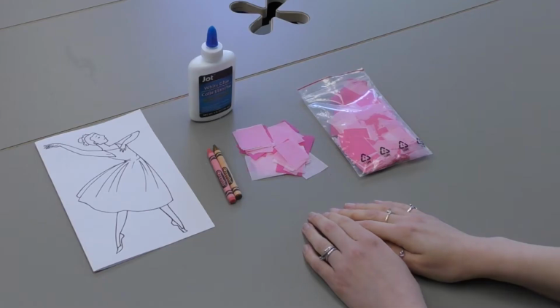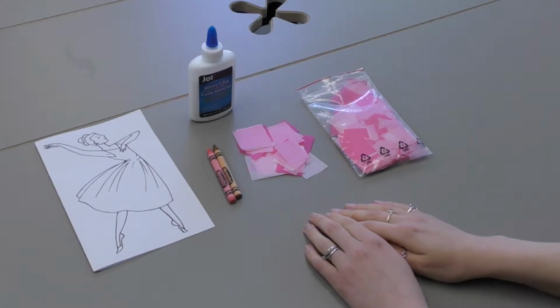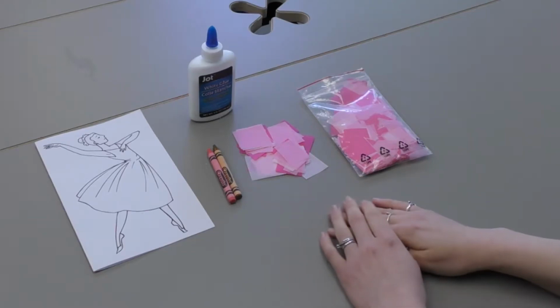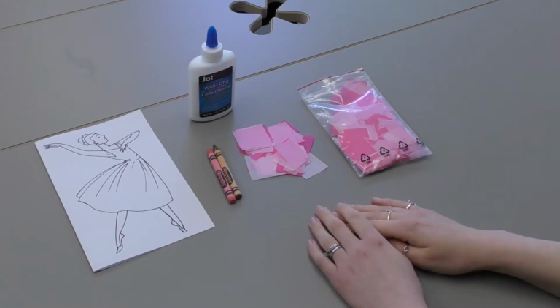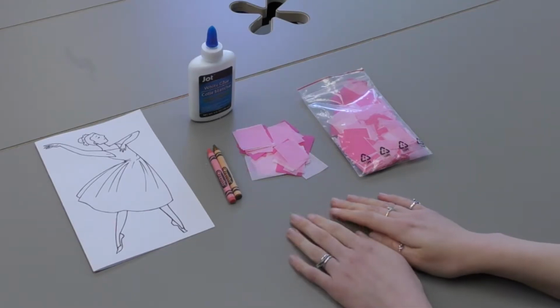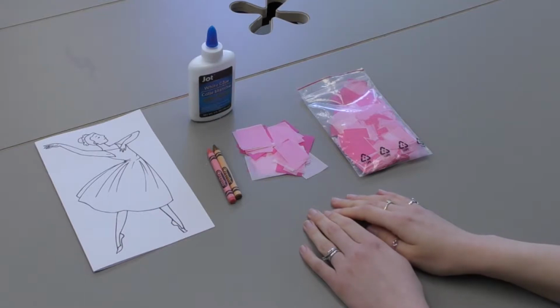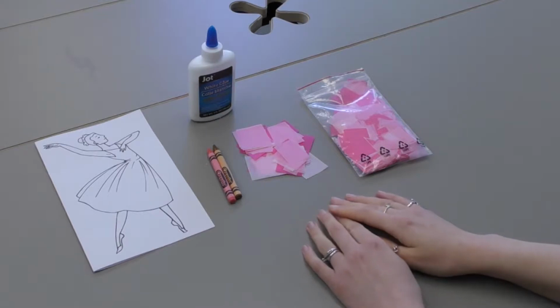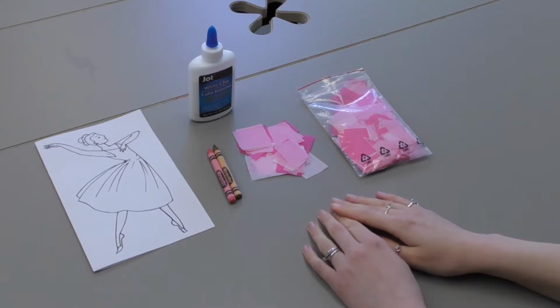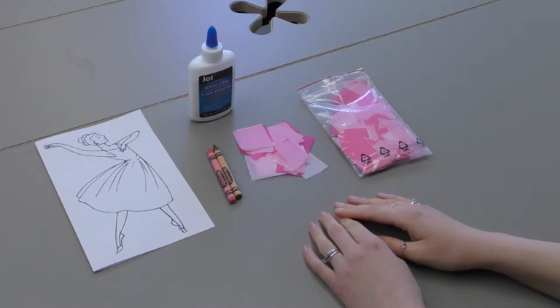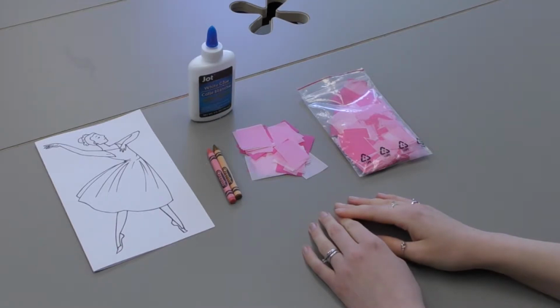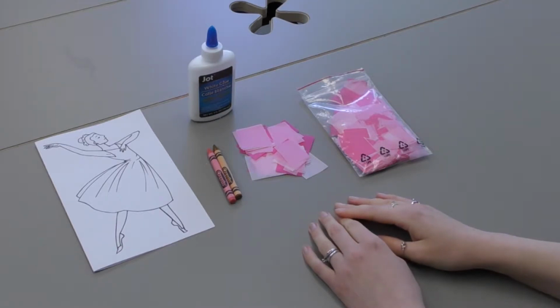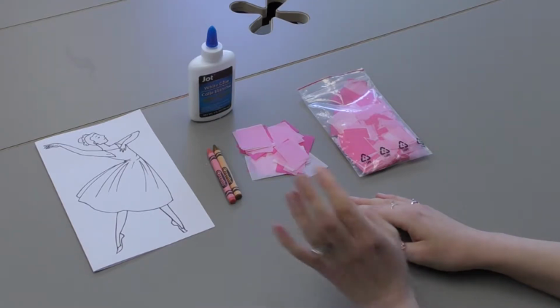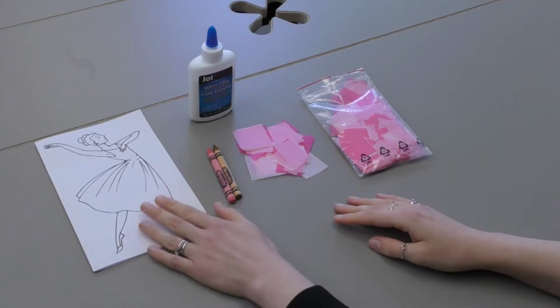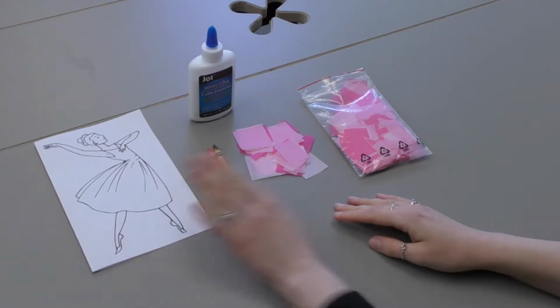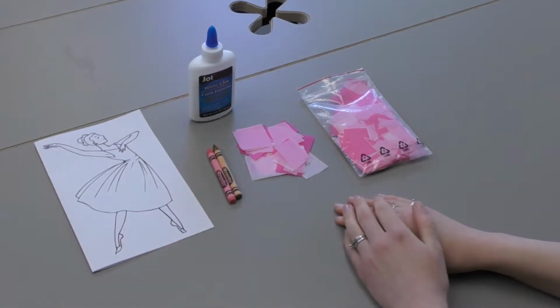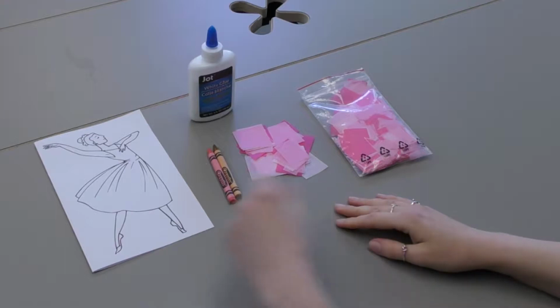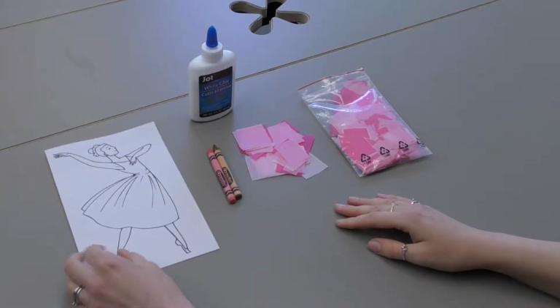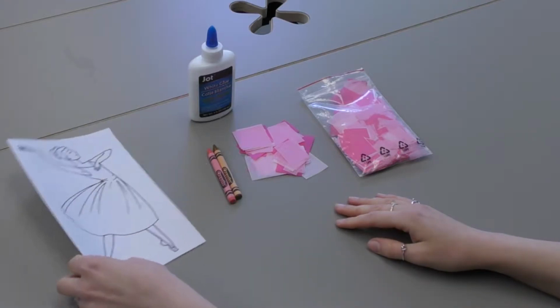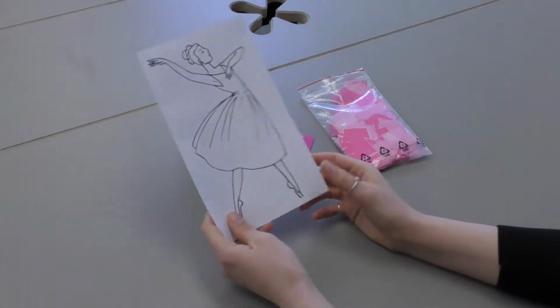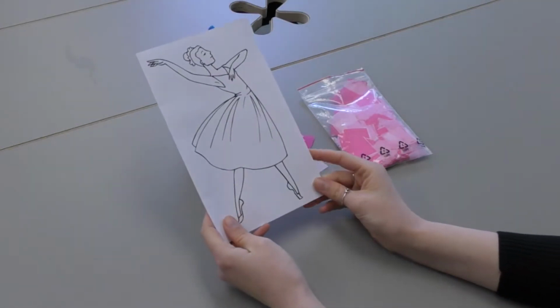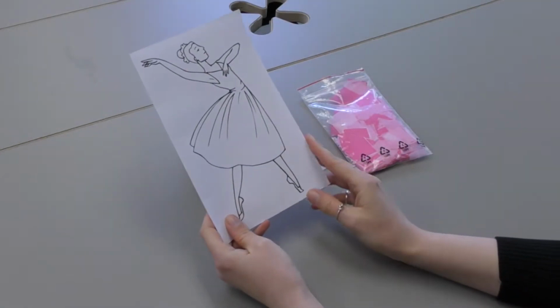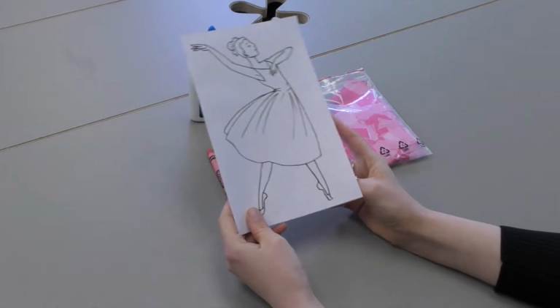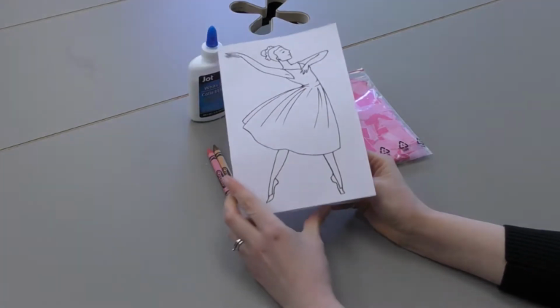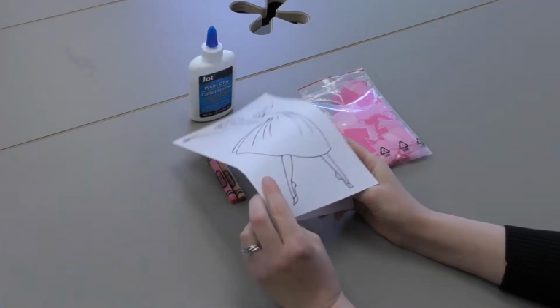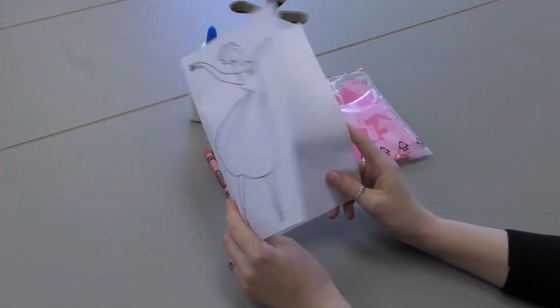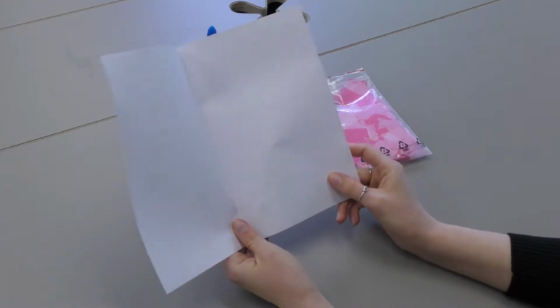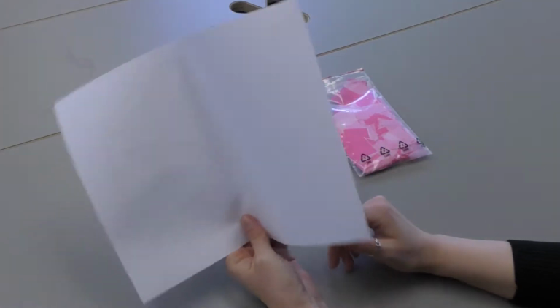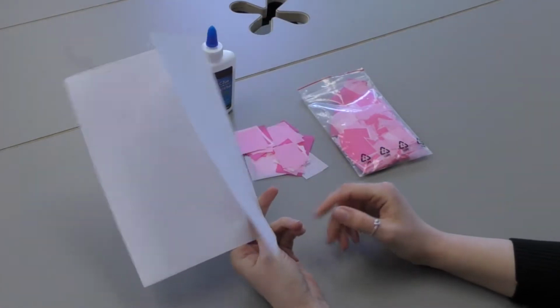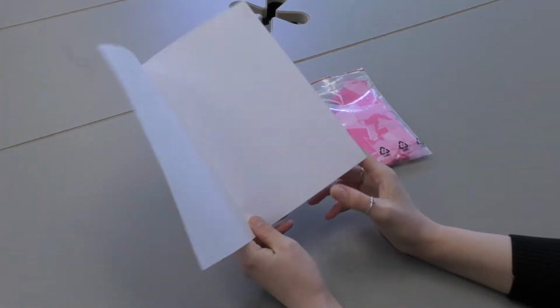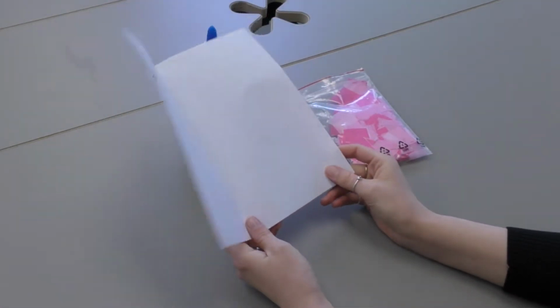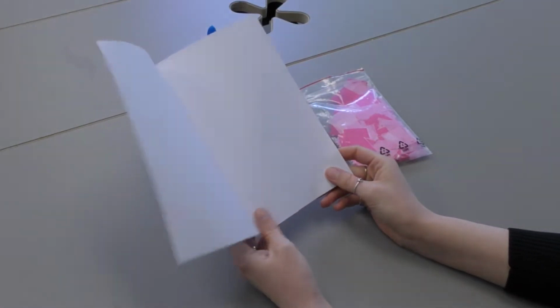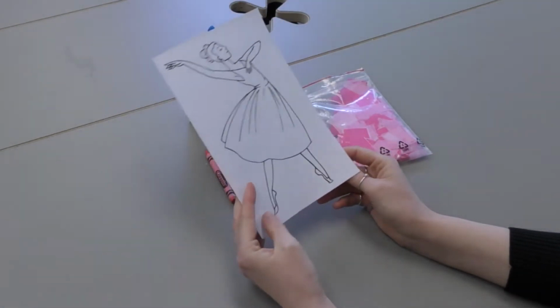So today's craft is for those little ones out there, especially the ones who are in ballet class. It is a beautiful ballerina craft and I just made this on some copy paper. I printed it out and I folded it to make it into a card so you can write your loved one a message.